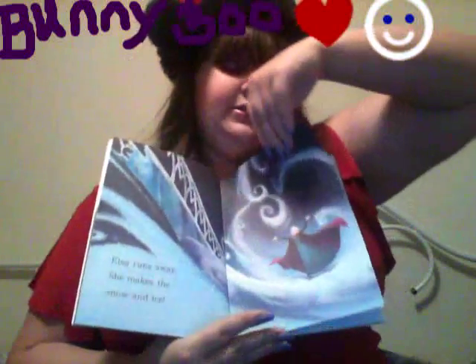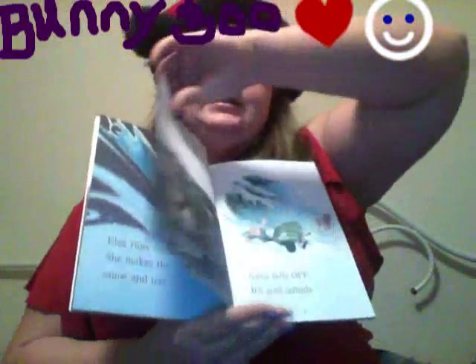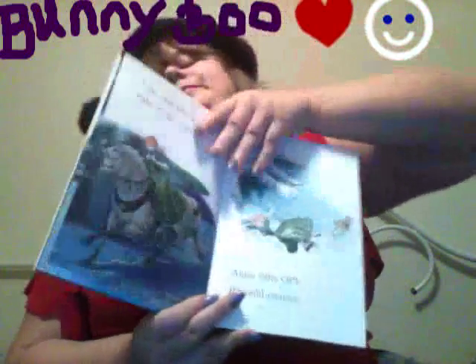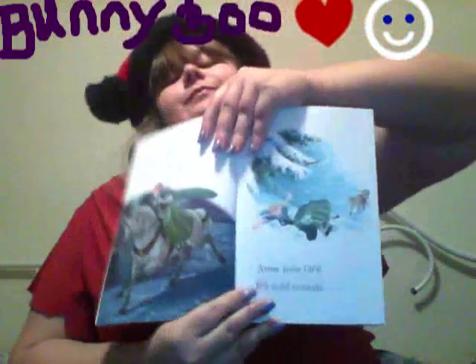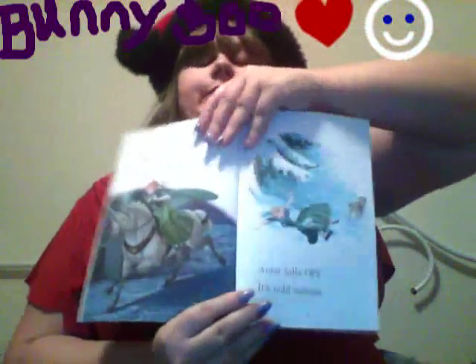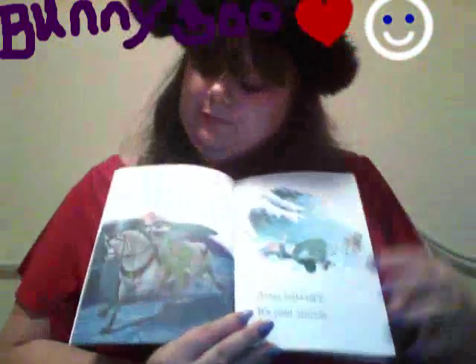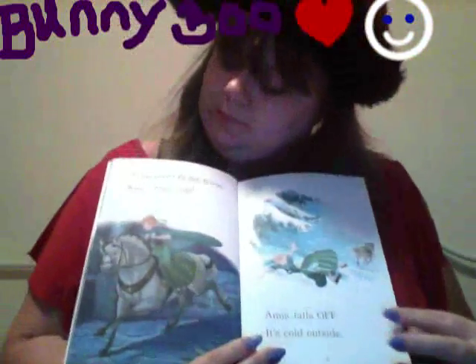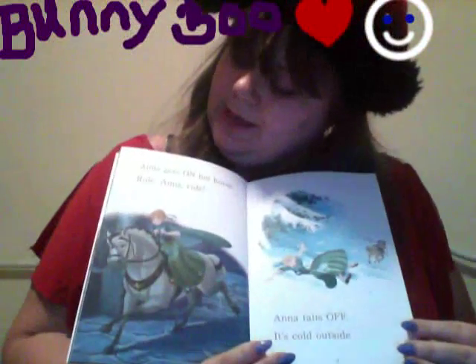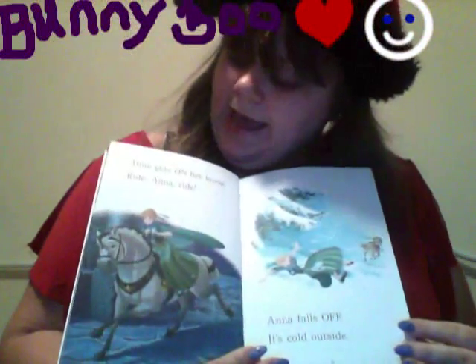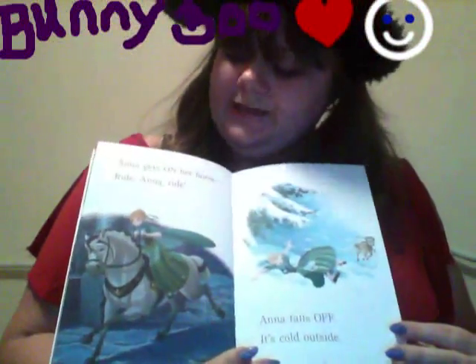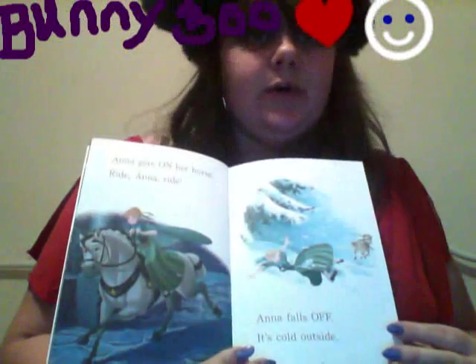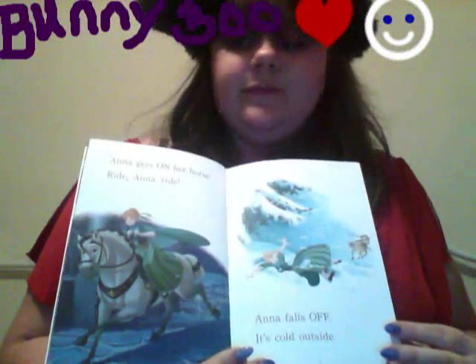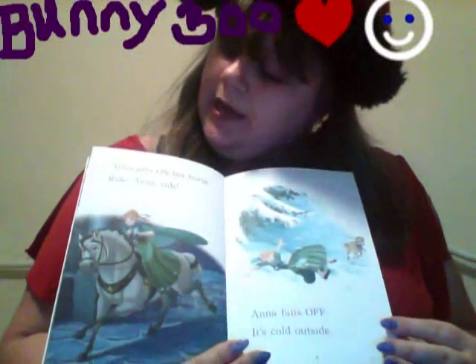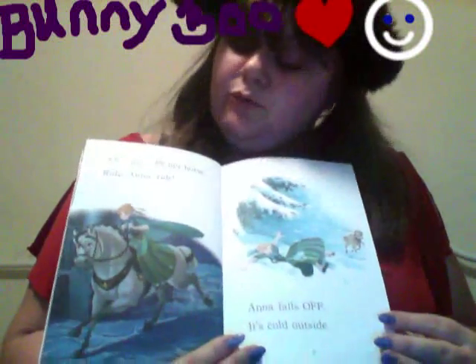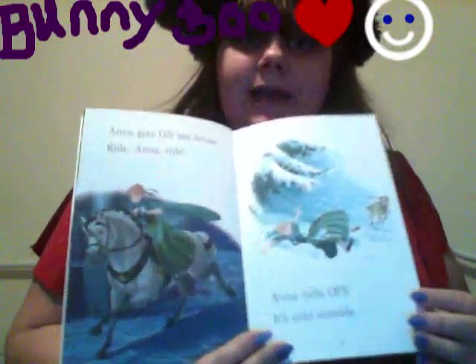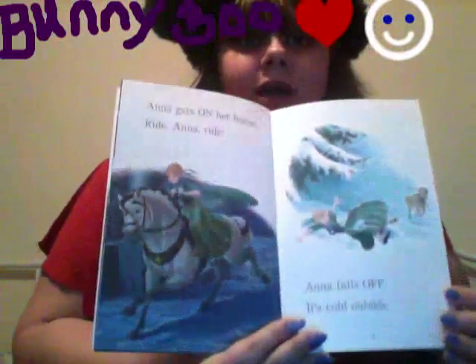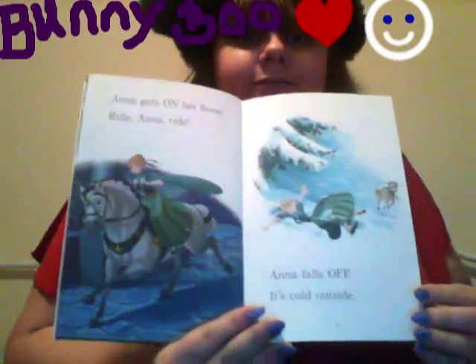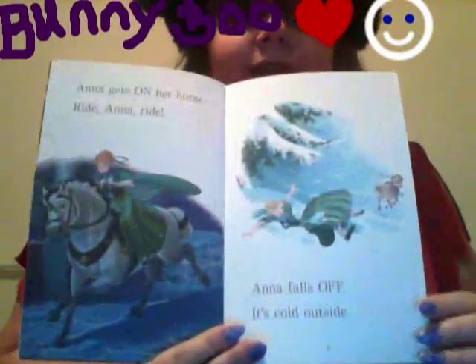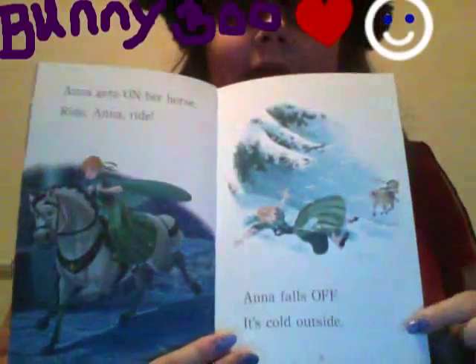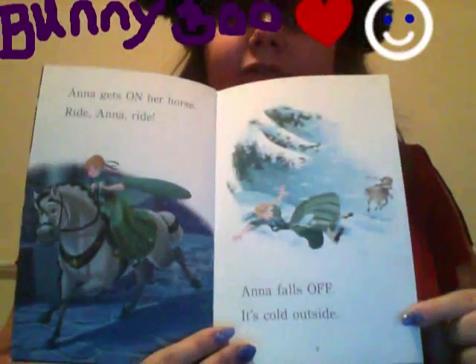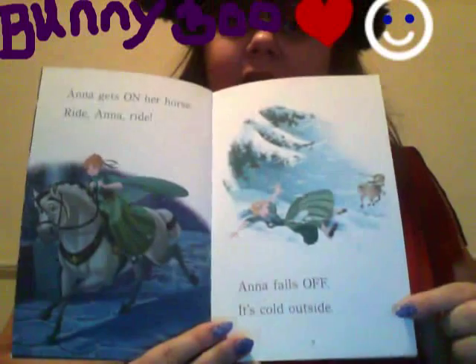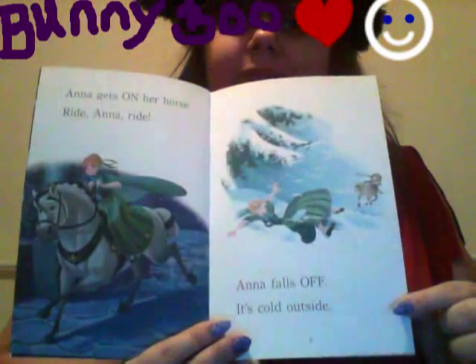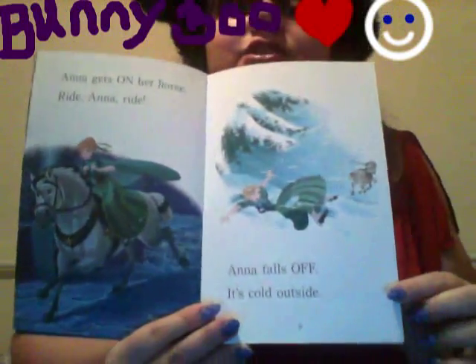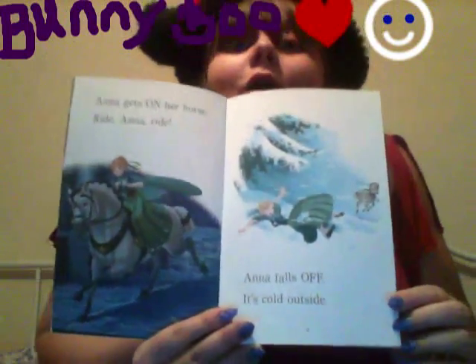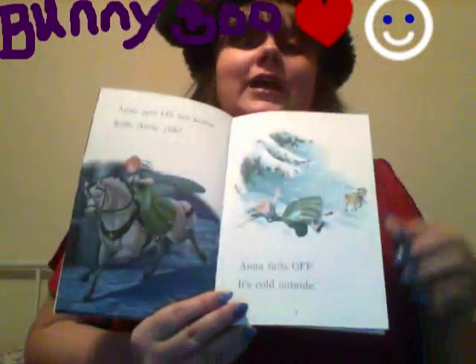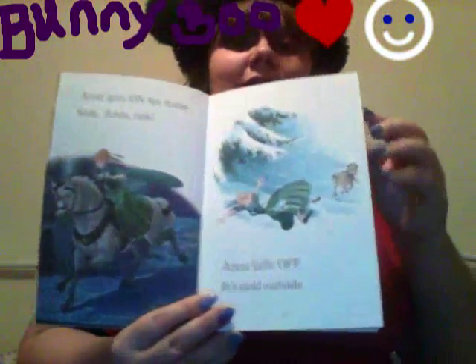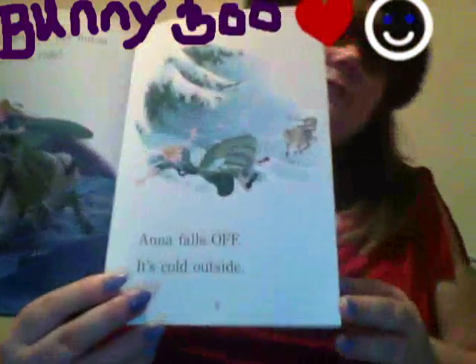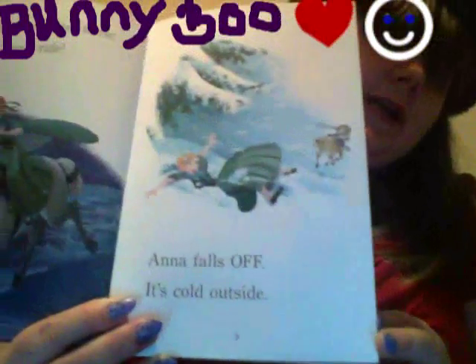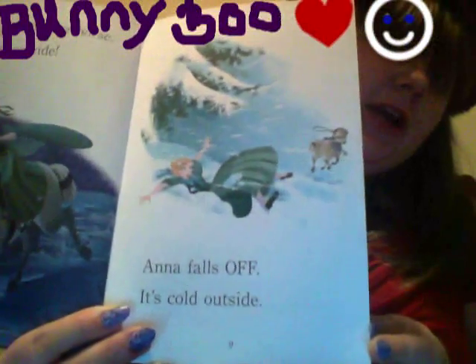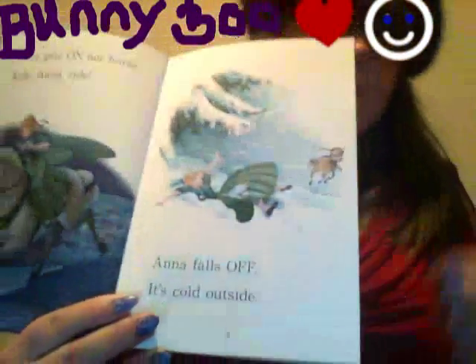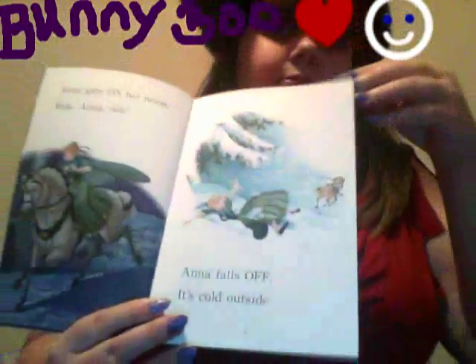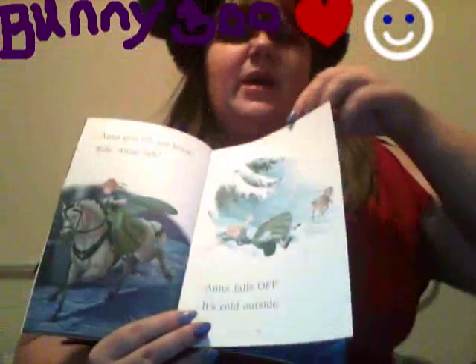Now let's go to the next. Anna gets on her horse. Ride! Anna rides! Anna falls off. It's cold outside. Think that hurt? Maybe.